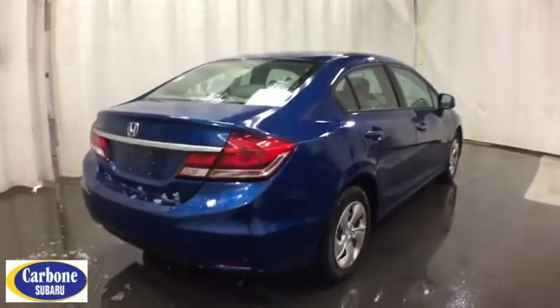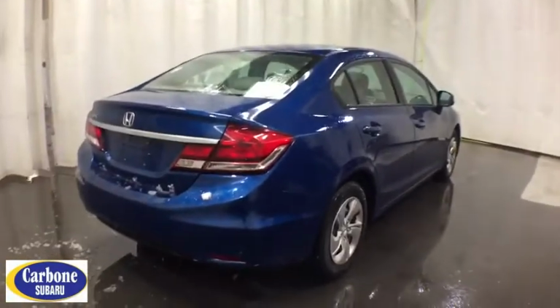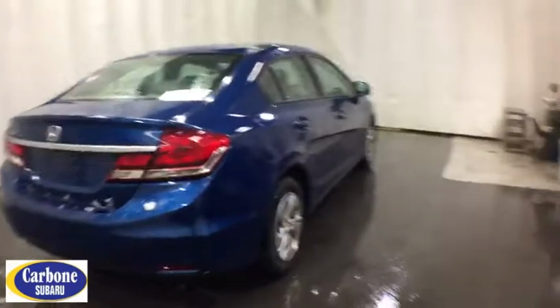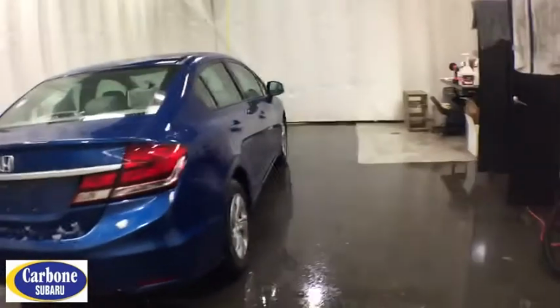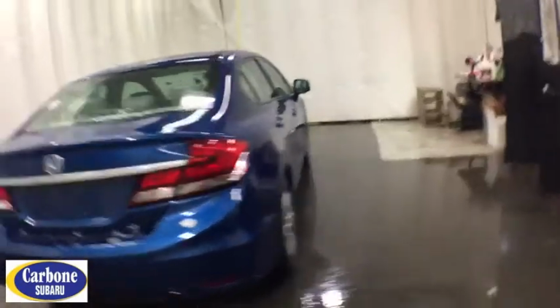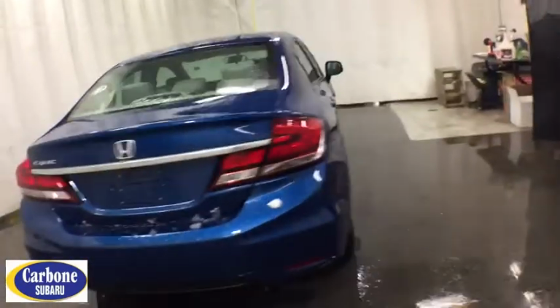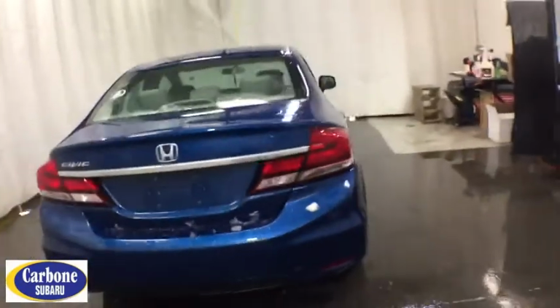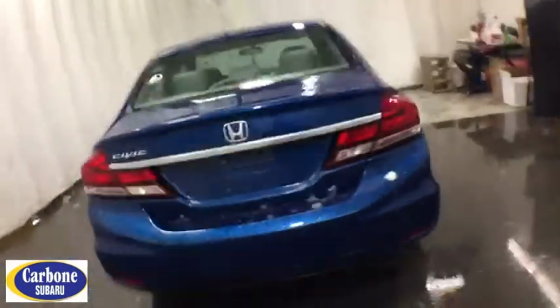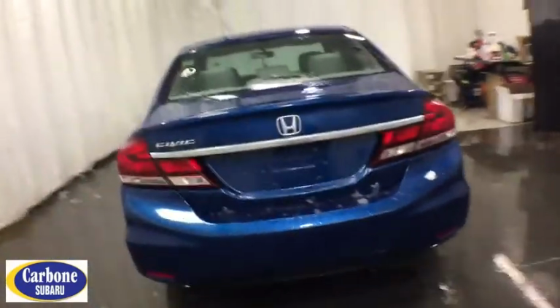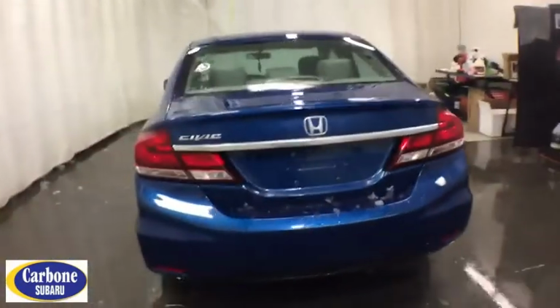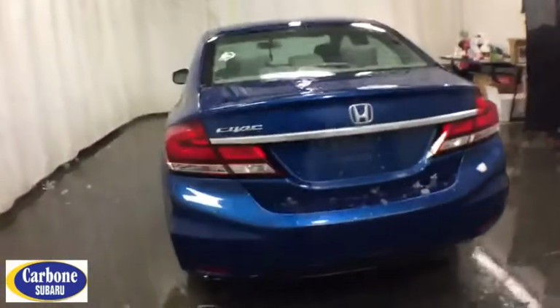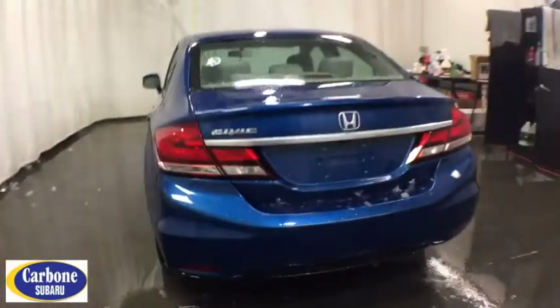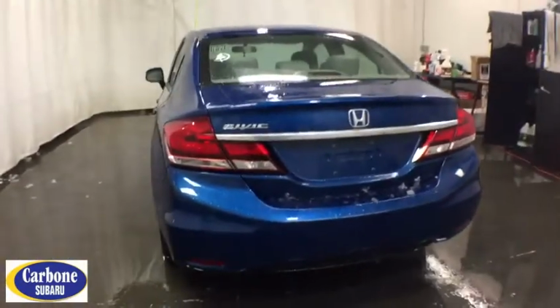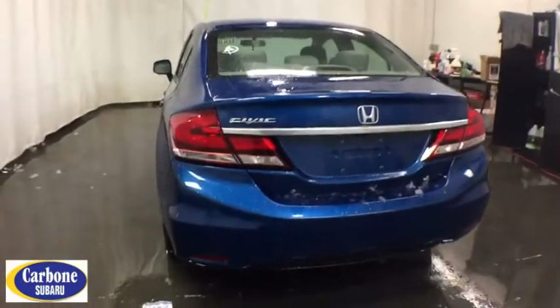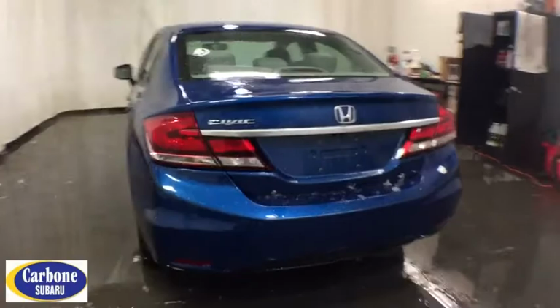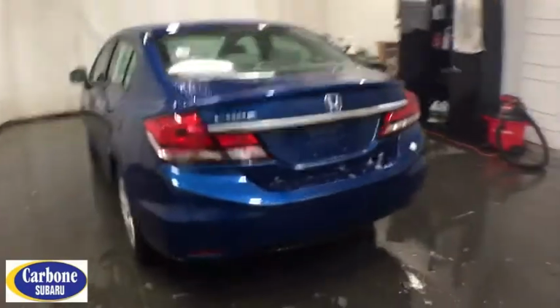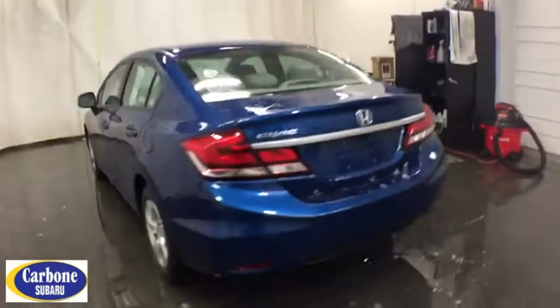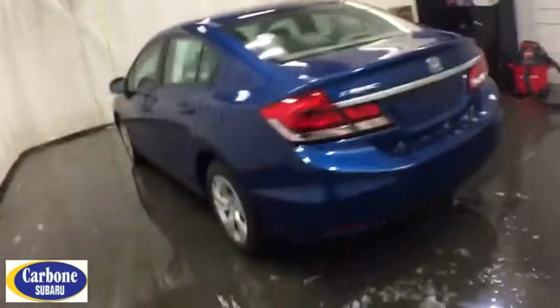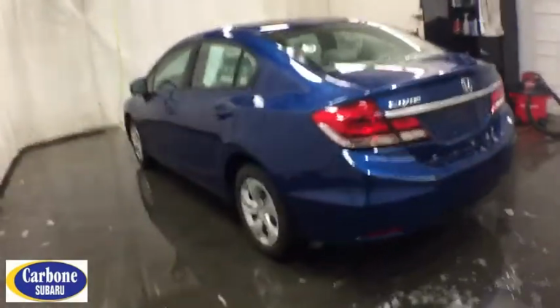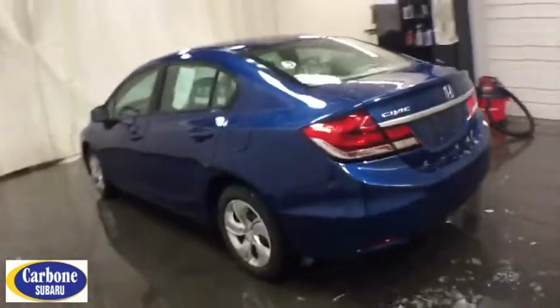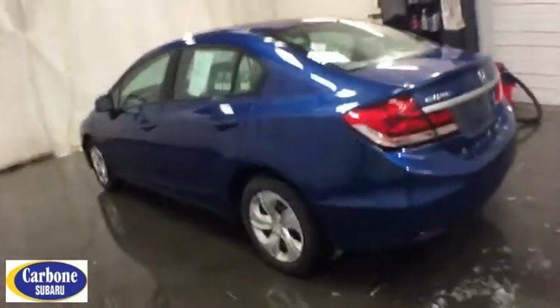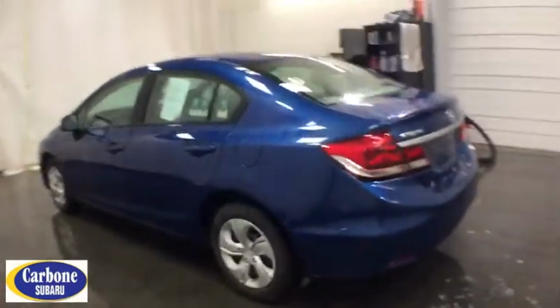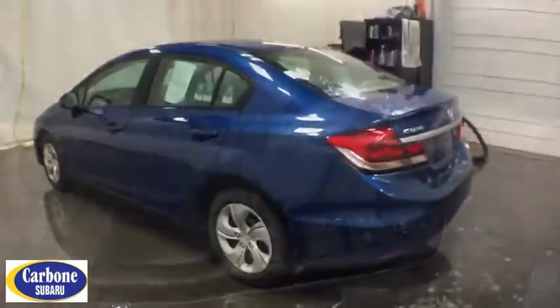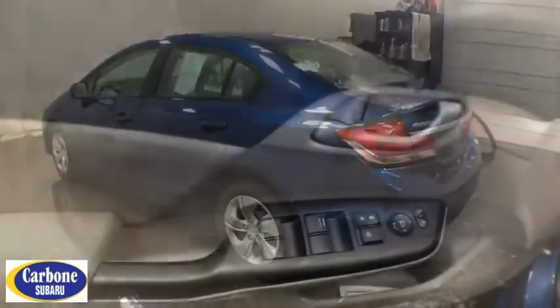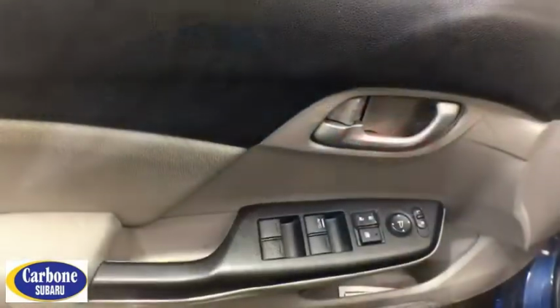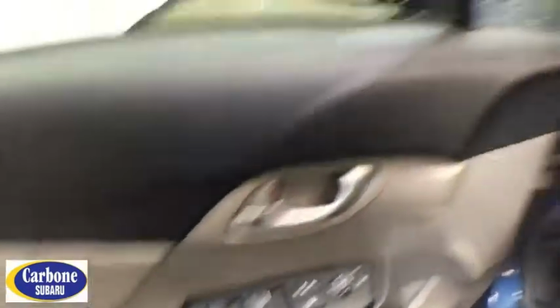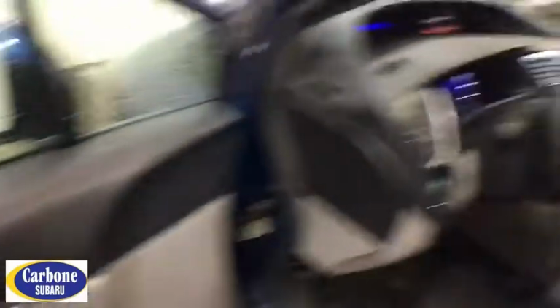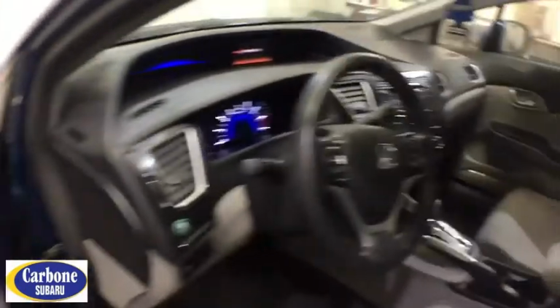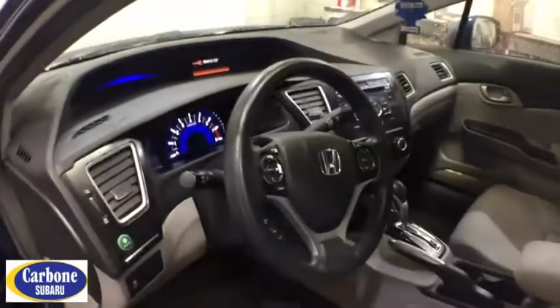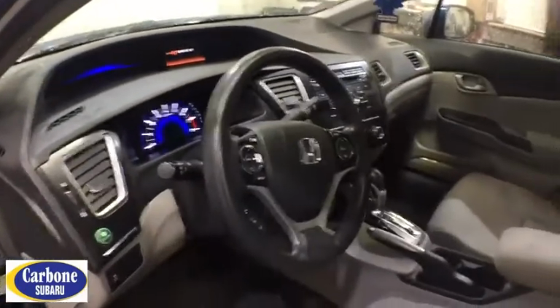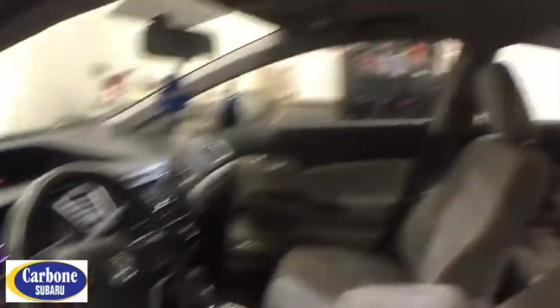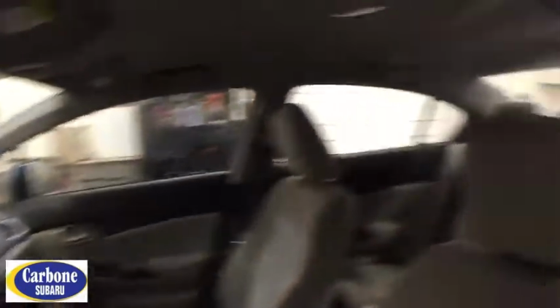Front wheel drive, rear defrost, auto-off headlights, AM-FM stereo radio, side head airbag, CD player, power windows, bucket seats, power door locks, passenger airbag, and electronic stability control.